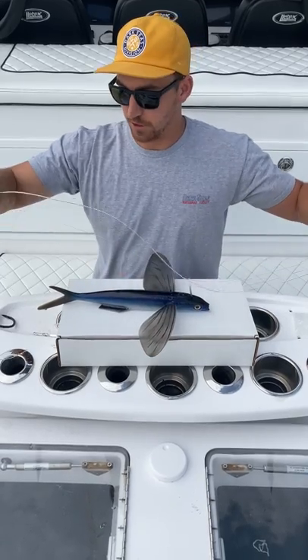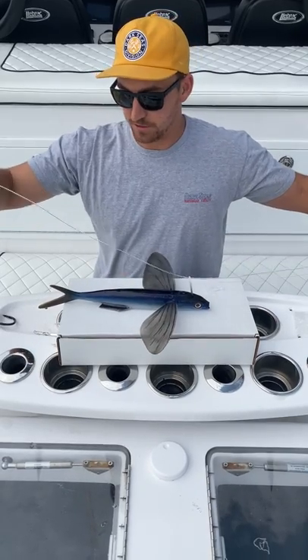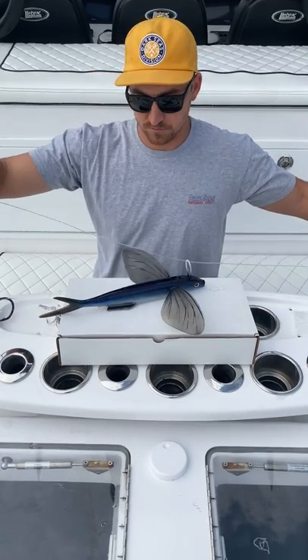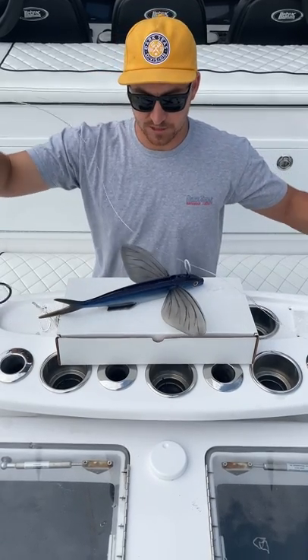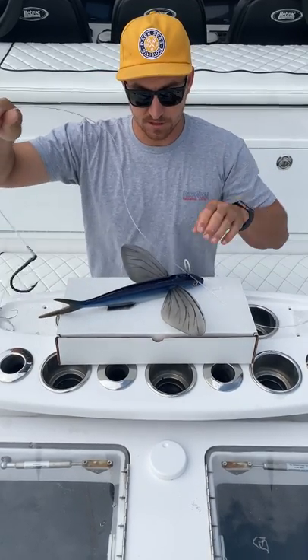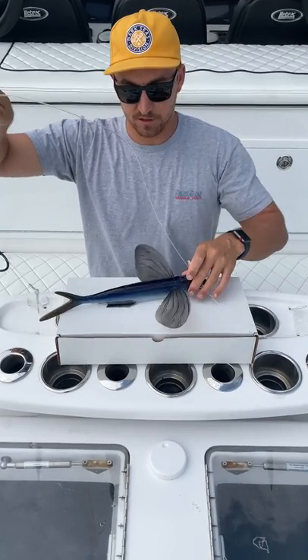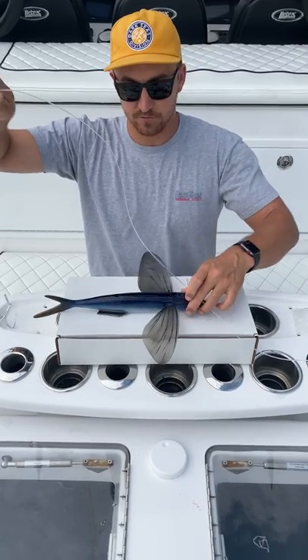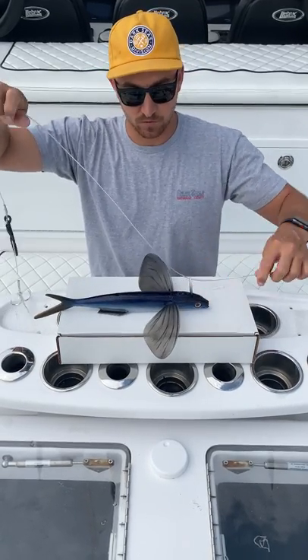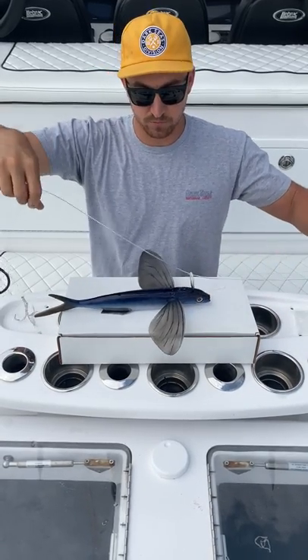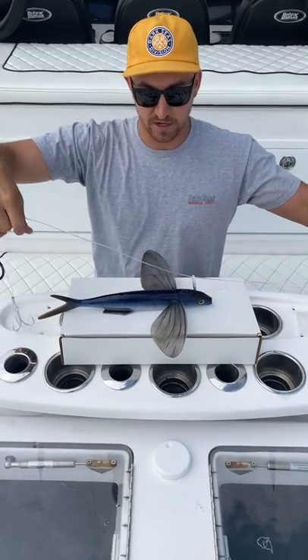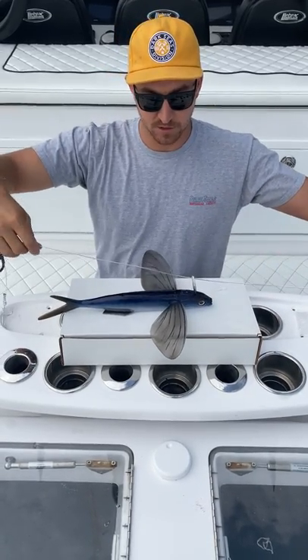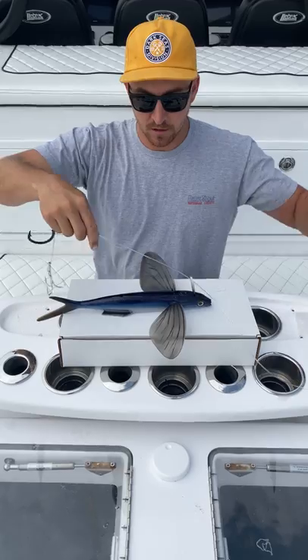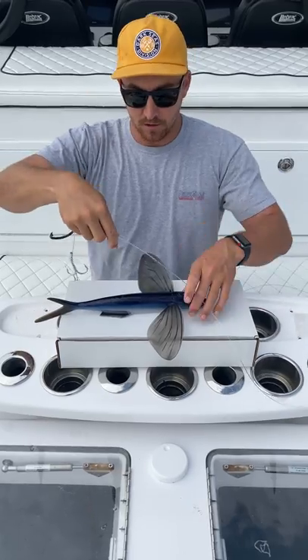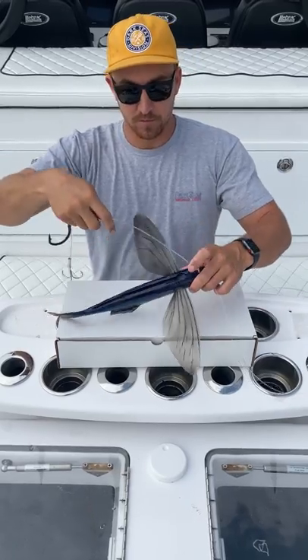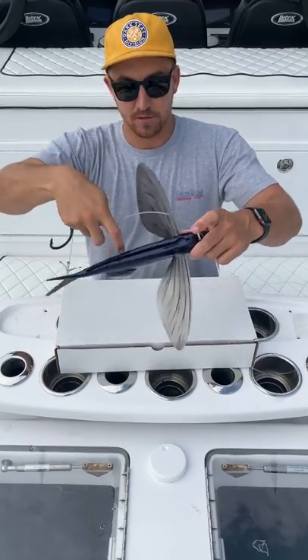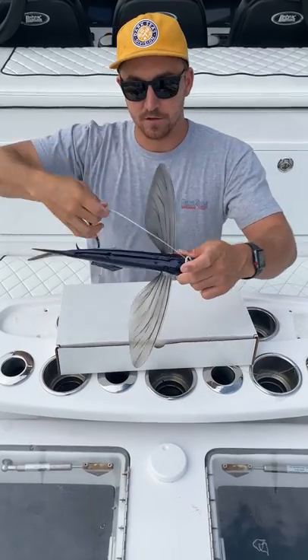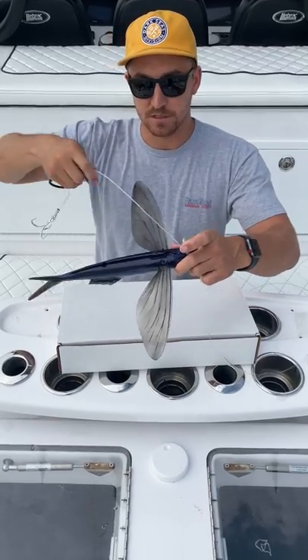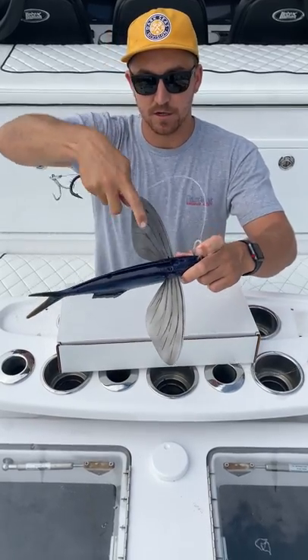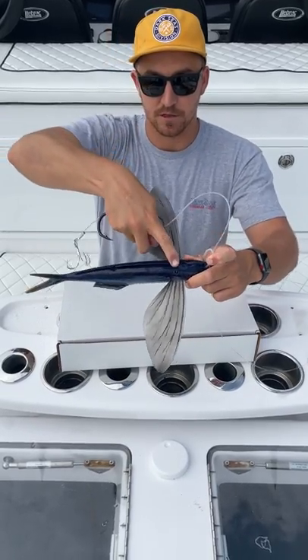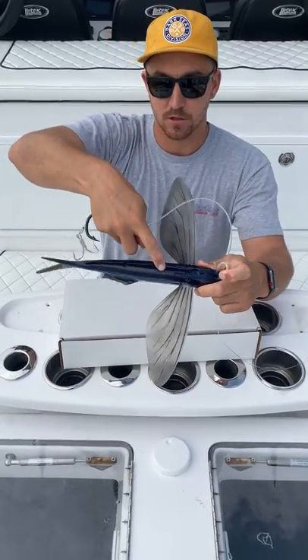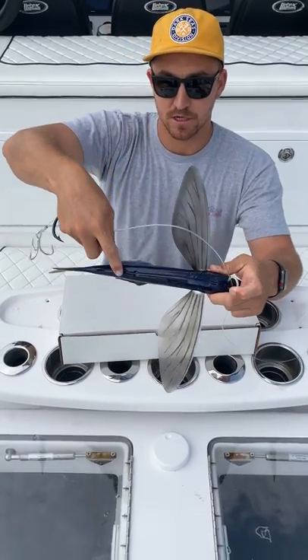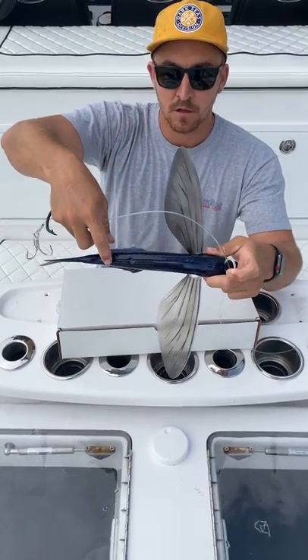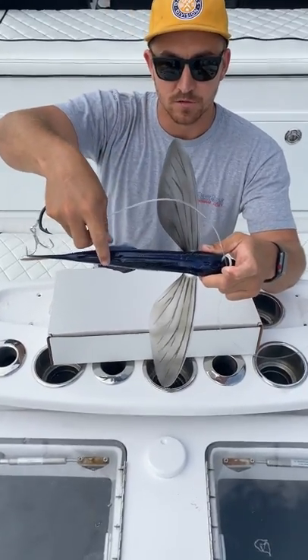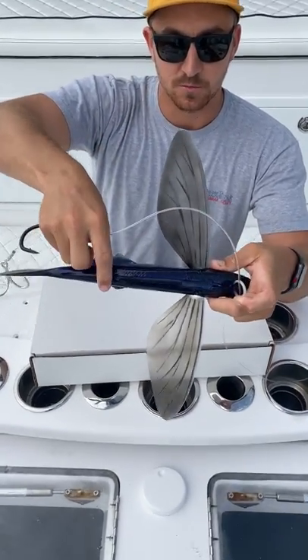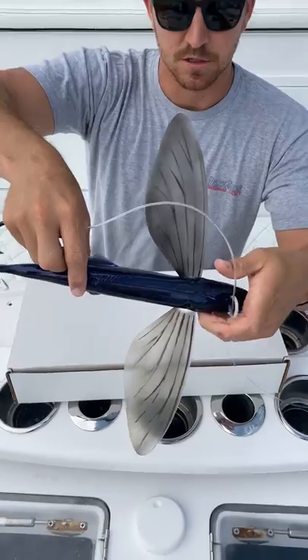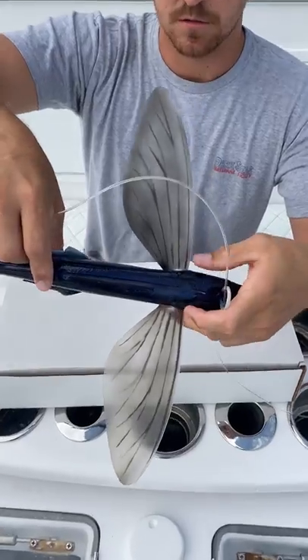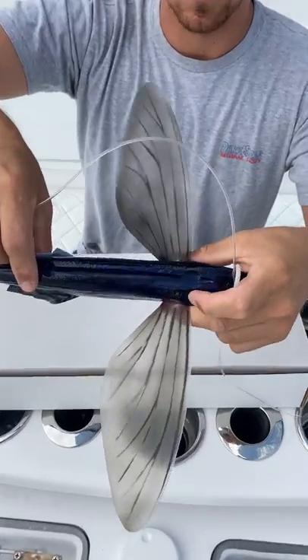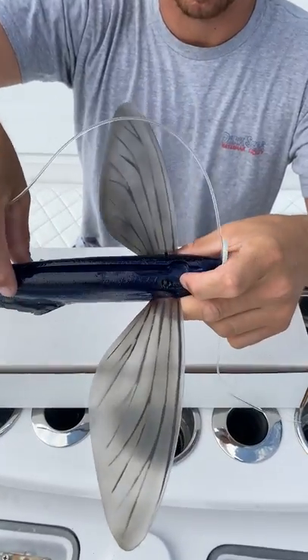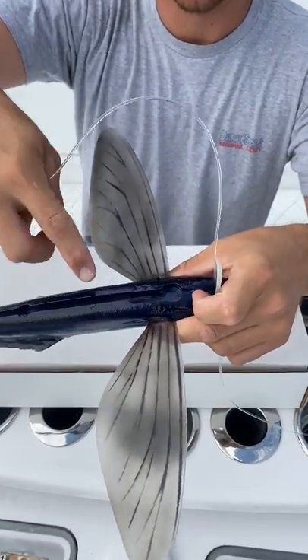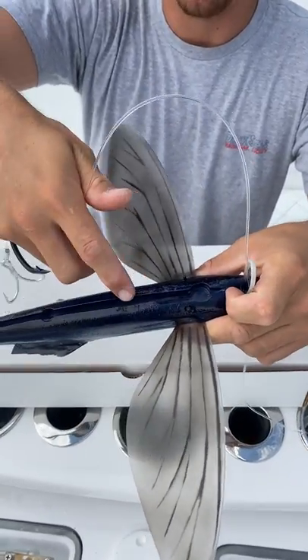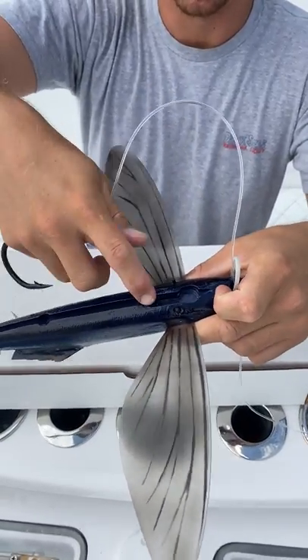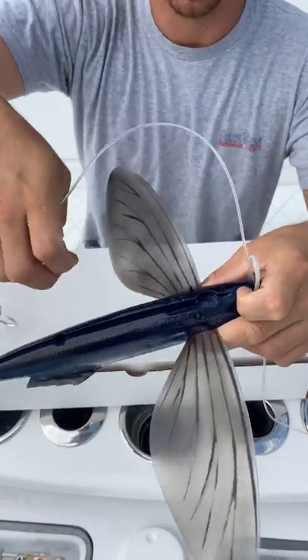There's no need to change out the gear that you have — what we have provided is great. On the back of the bait you can see right here, there's a hook channel that was specially created for this hook rig.